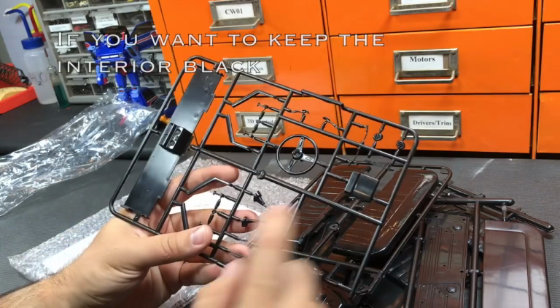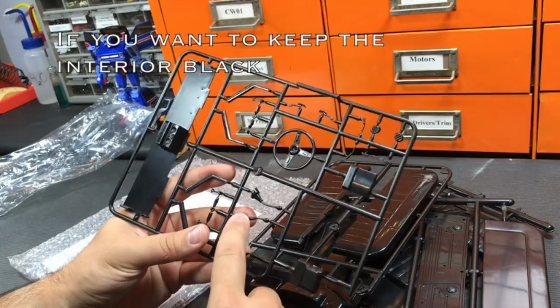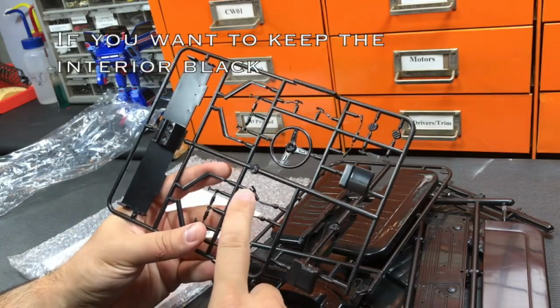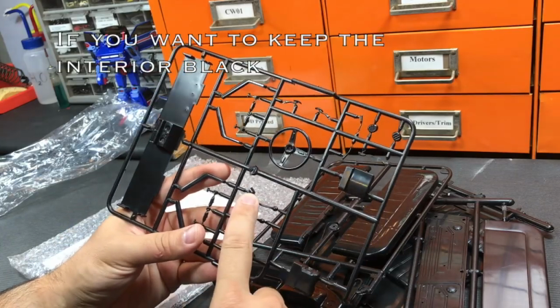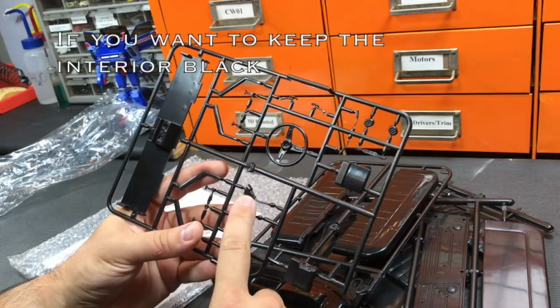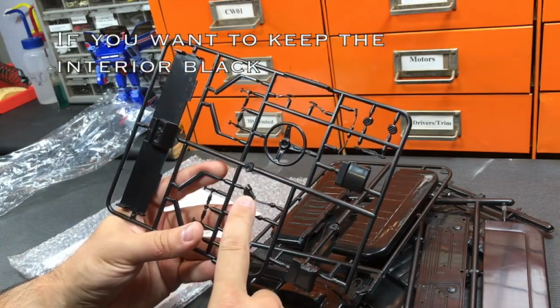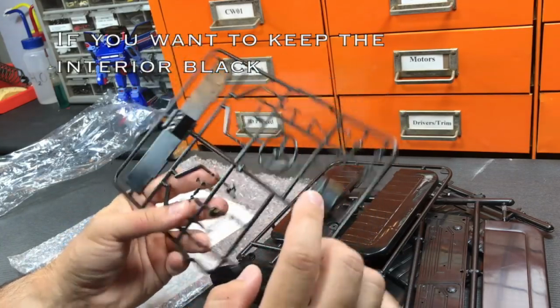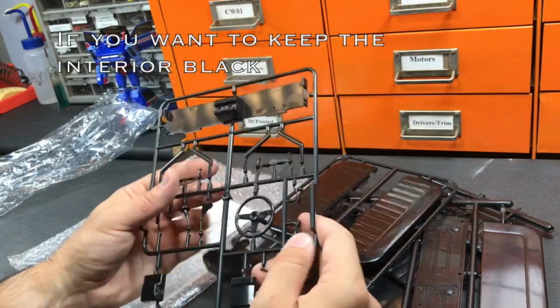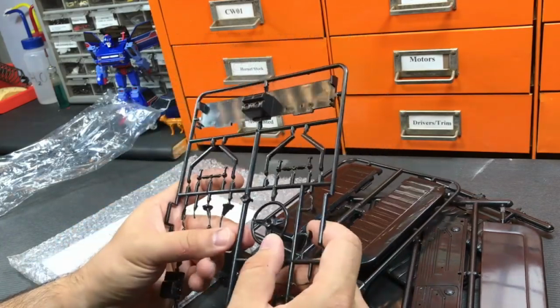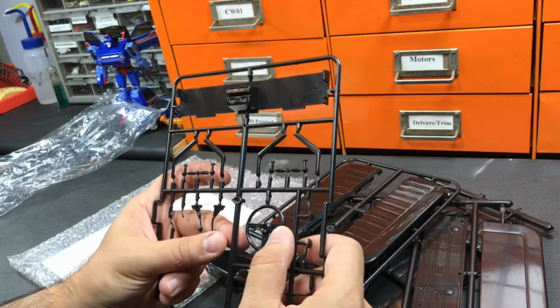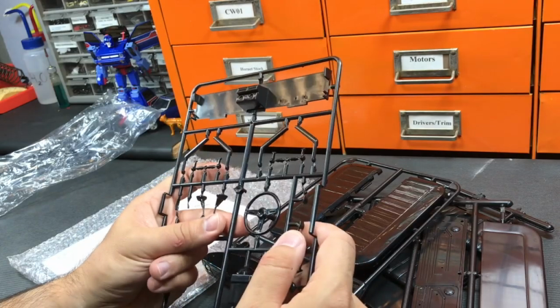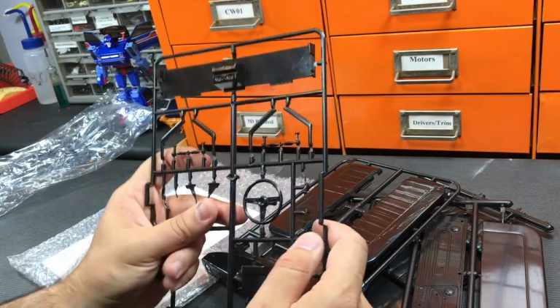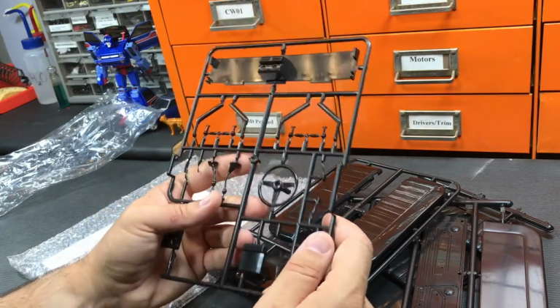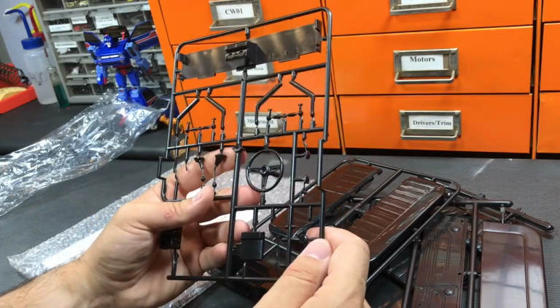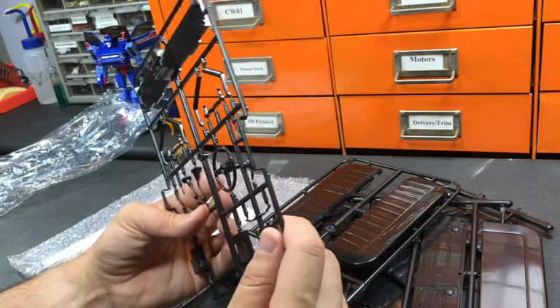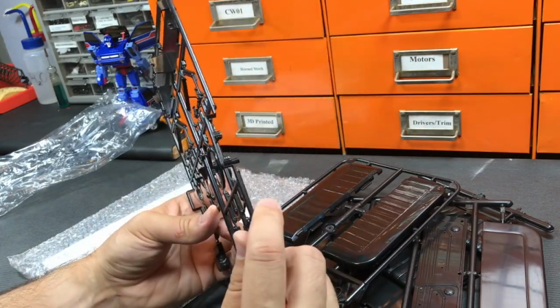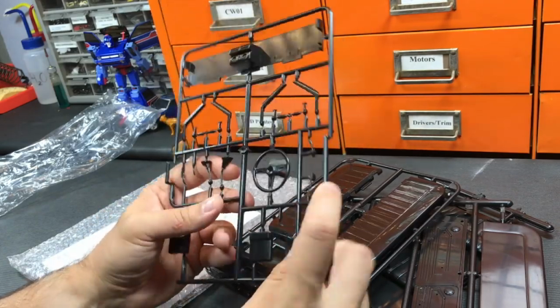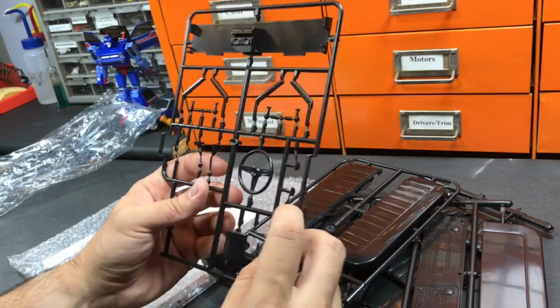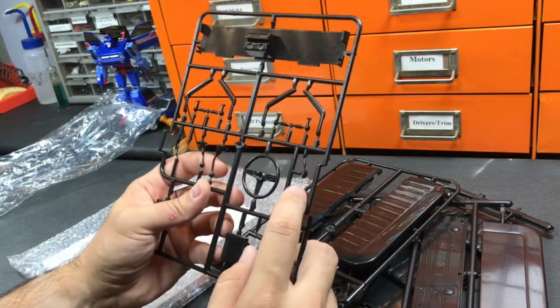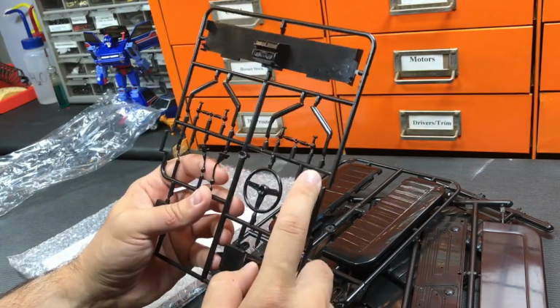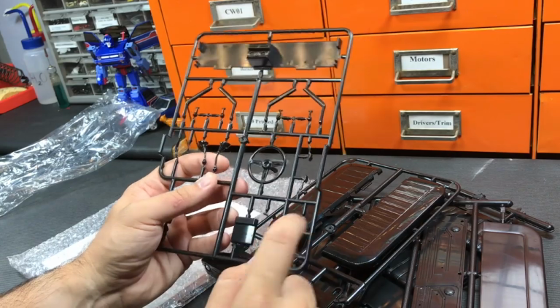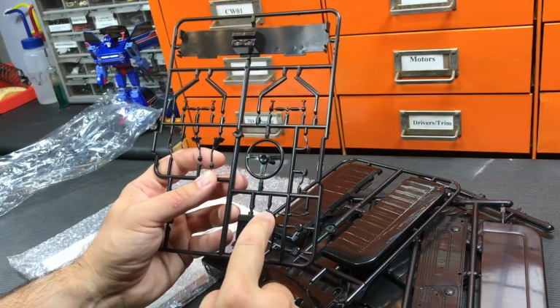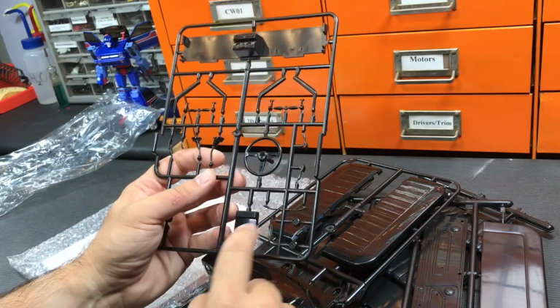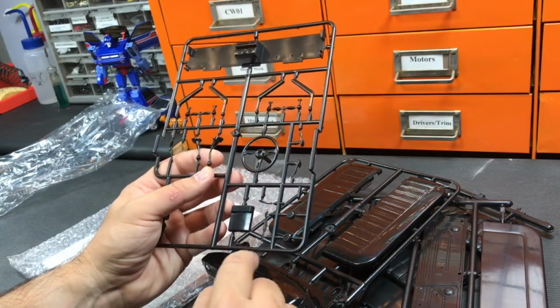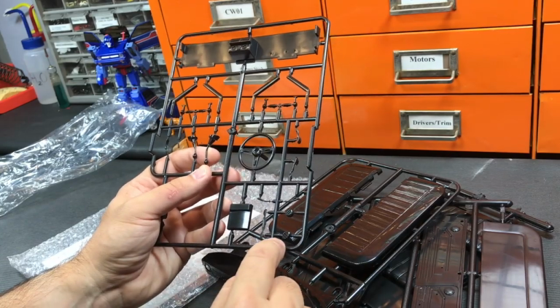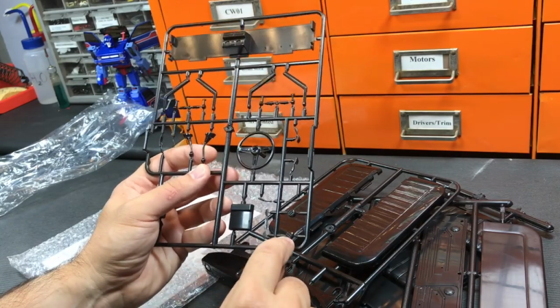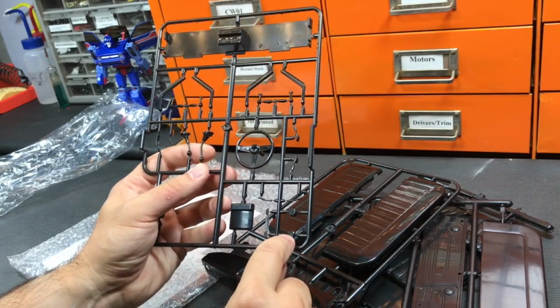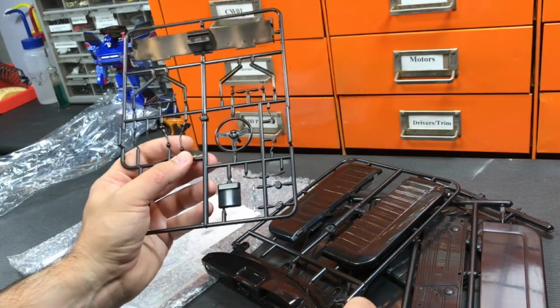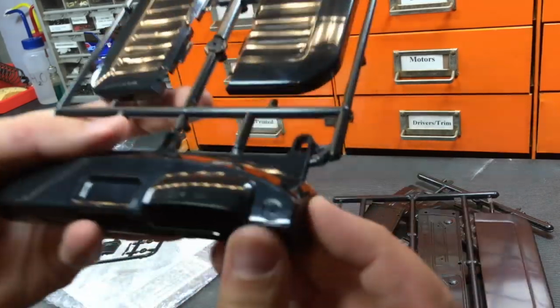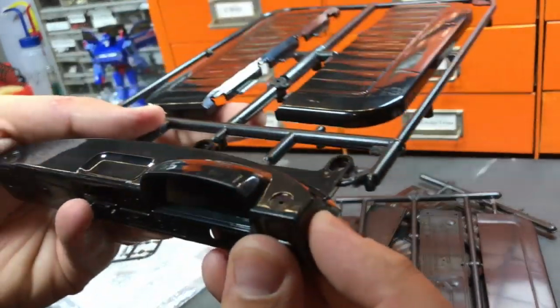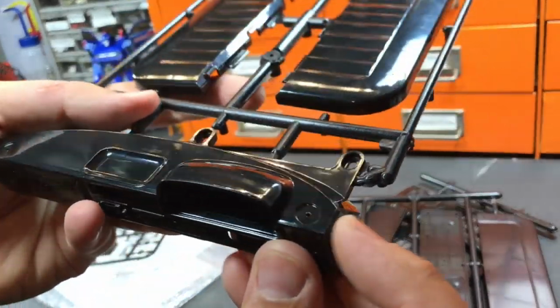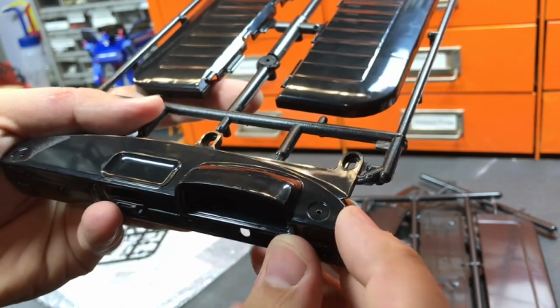We've got our low range gearbox and our standard gearbox. The steering wheel looks pretty good for the SR5 model. There are actually individual brake pedals and column stalks. These vents here will go on top of the dash right there.